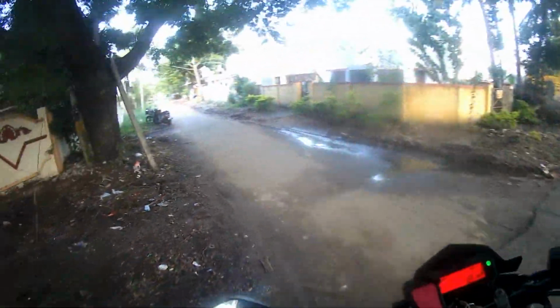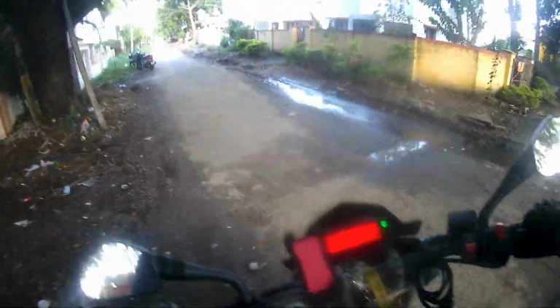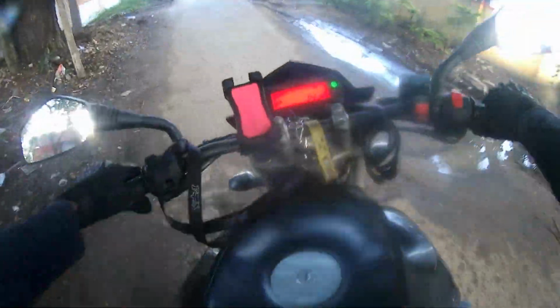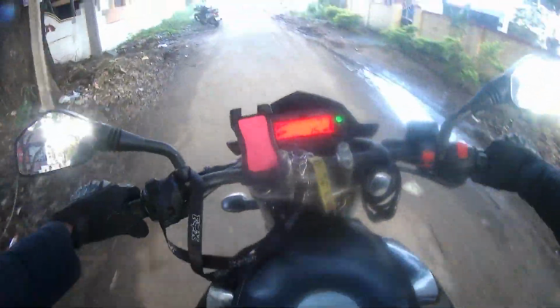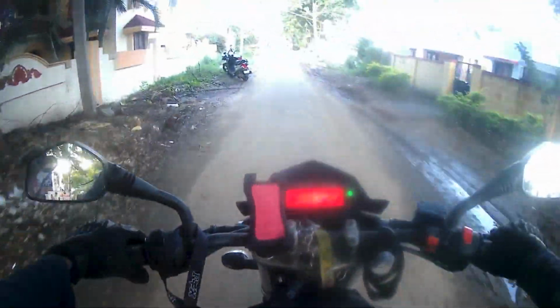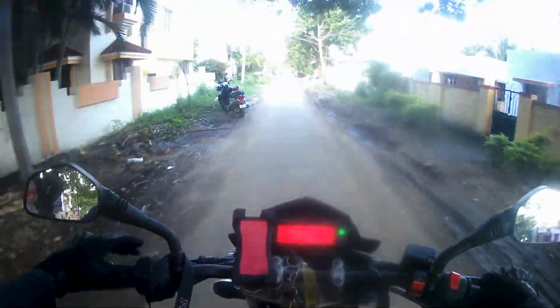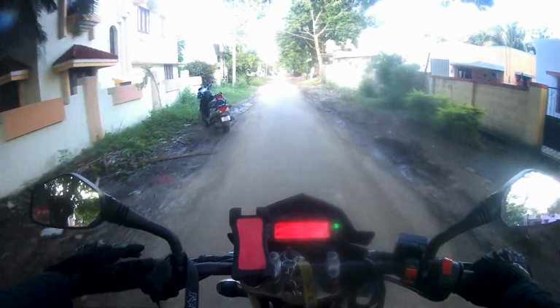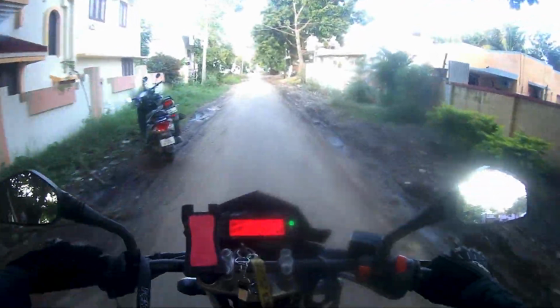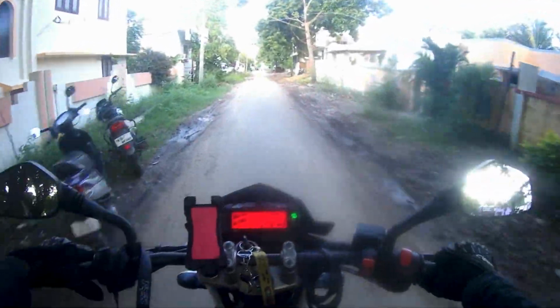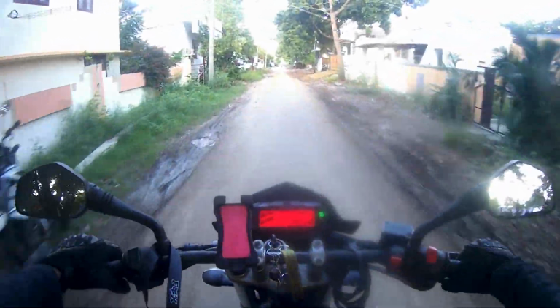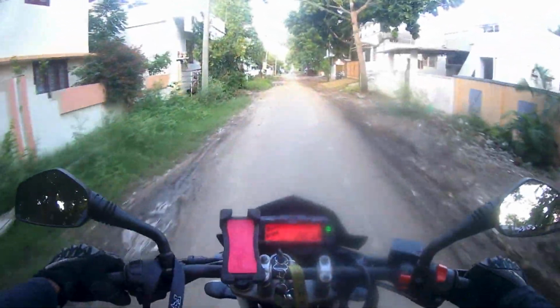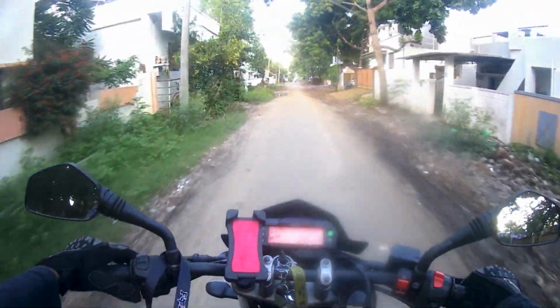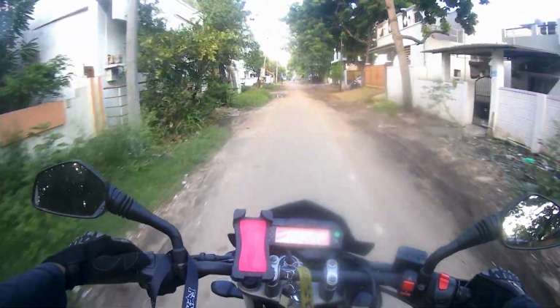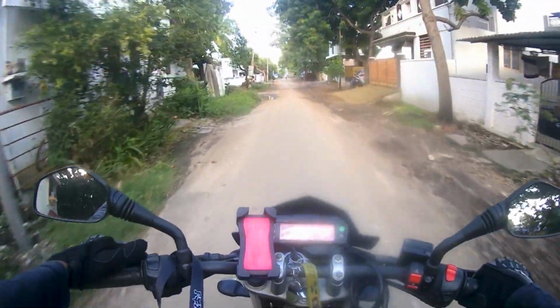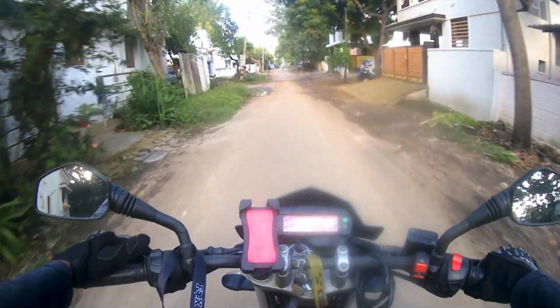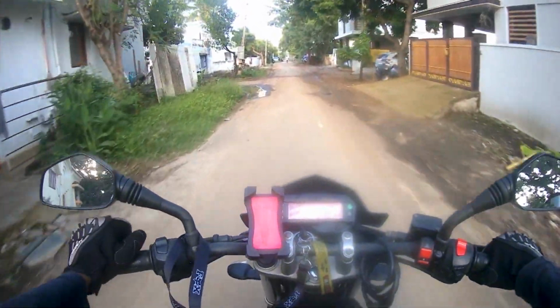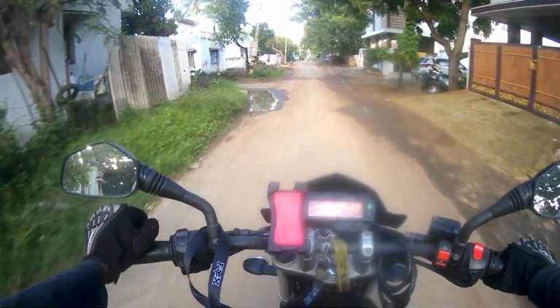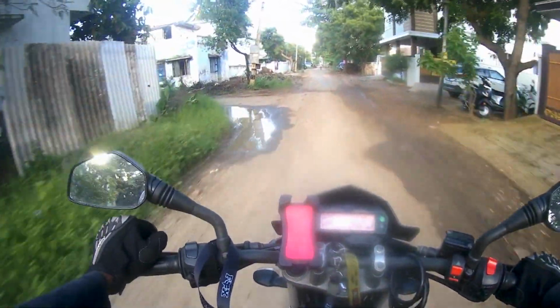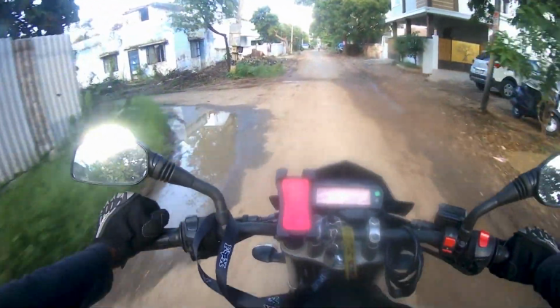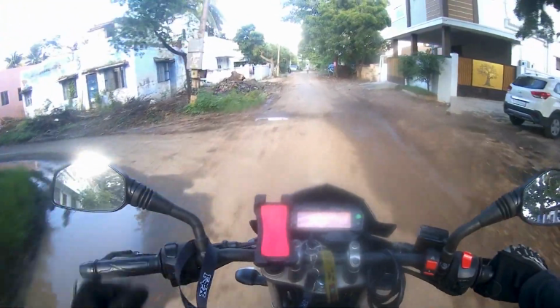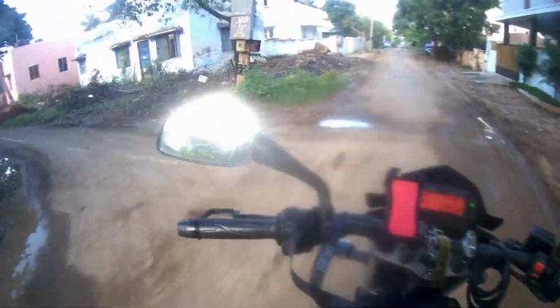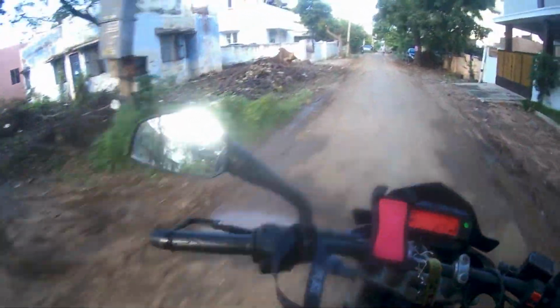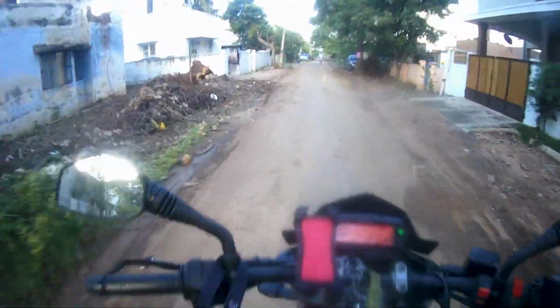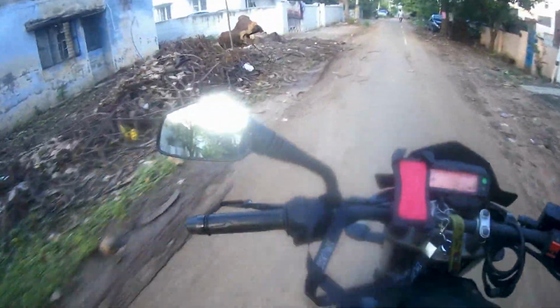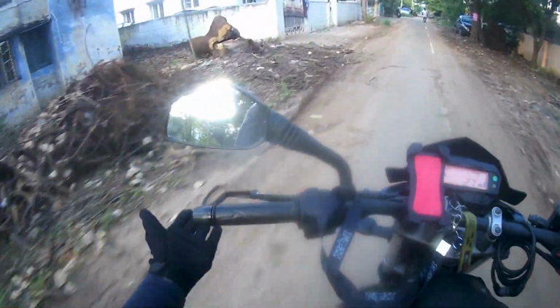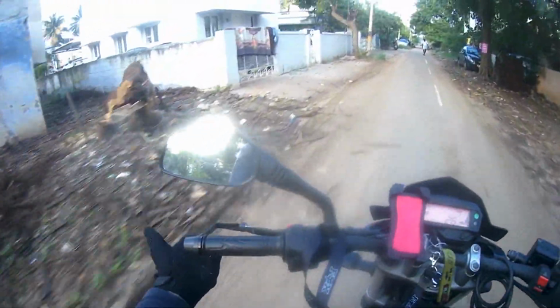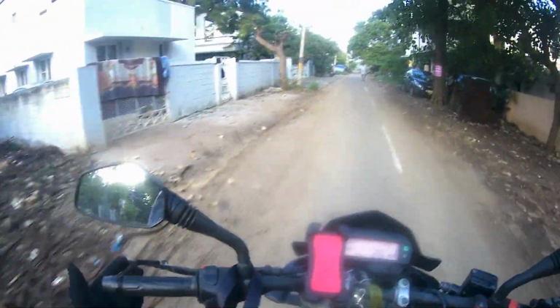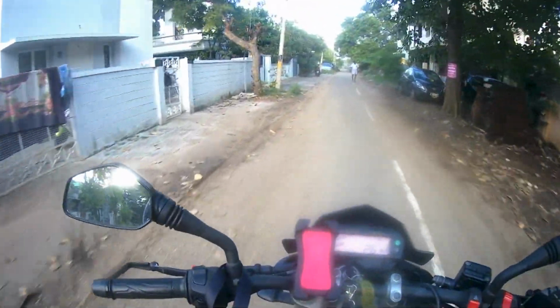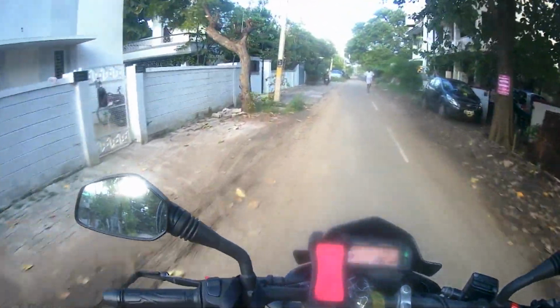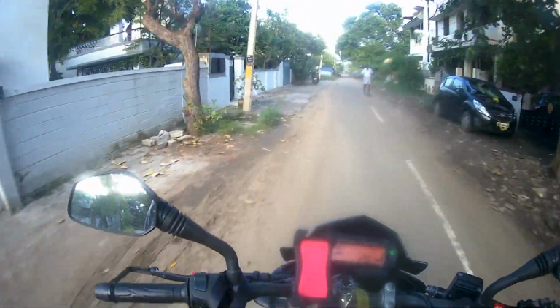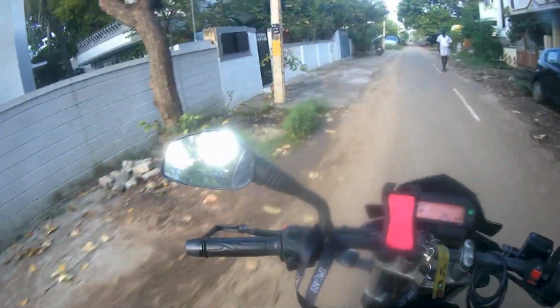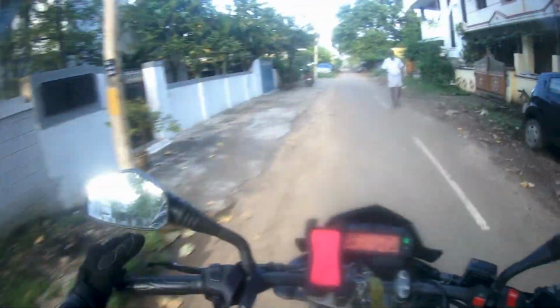So not only these mirrors are new to my bike, I have also installed something else. So can you see these? Lever protectors.